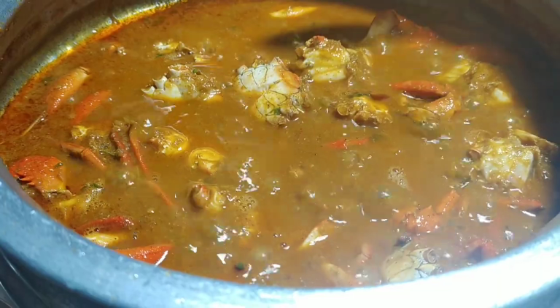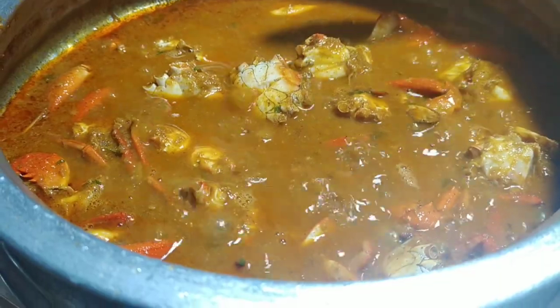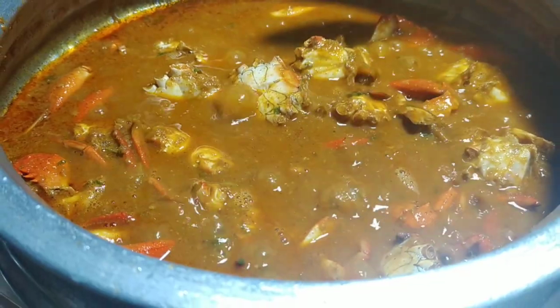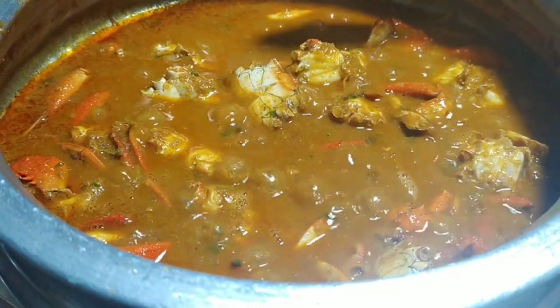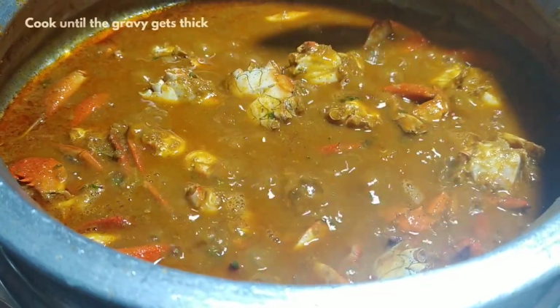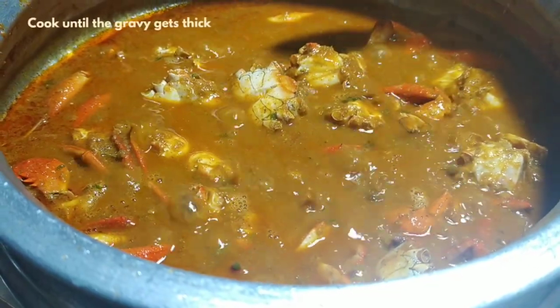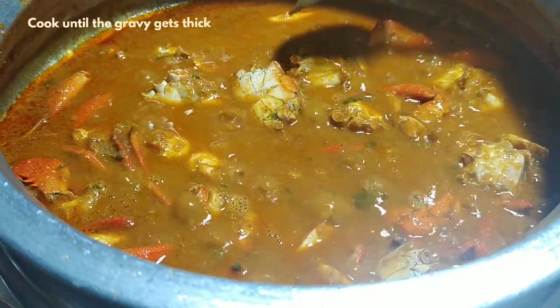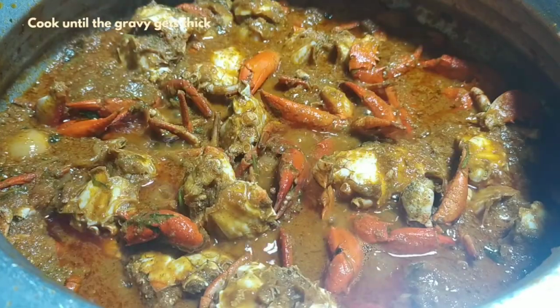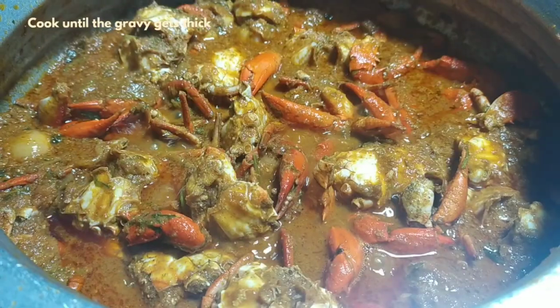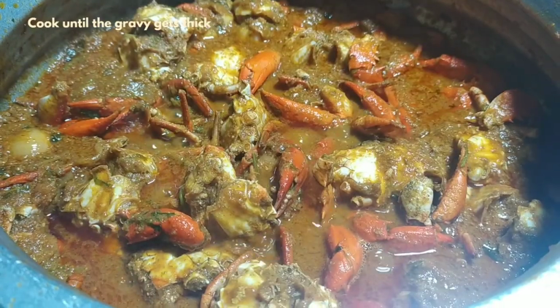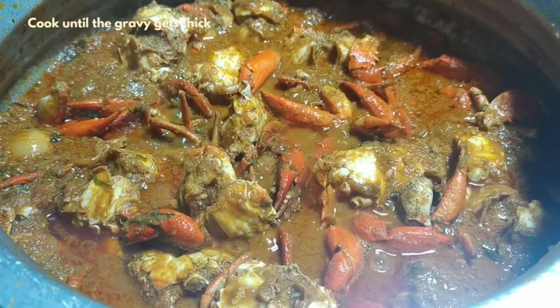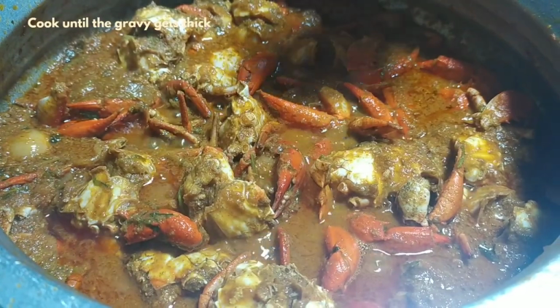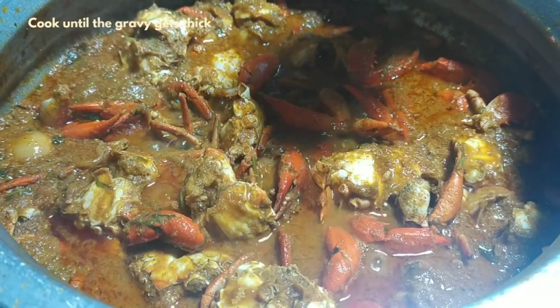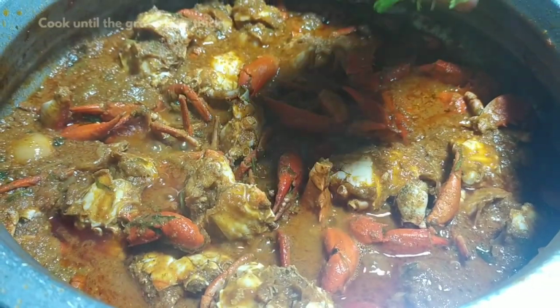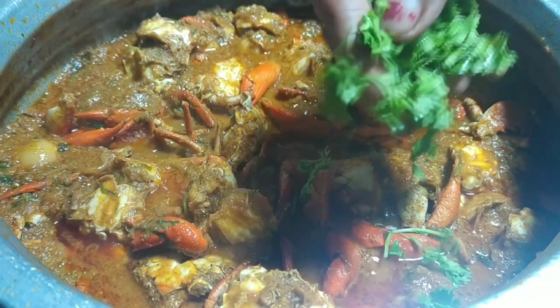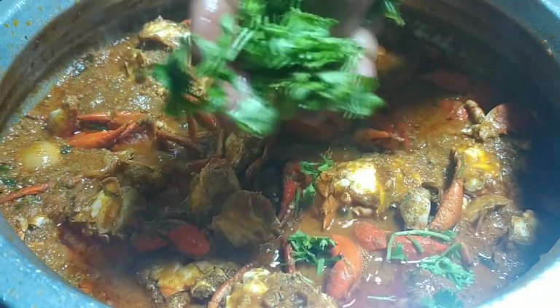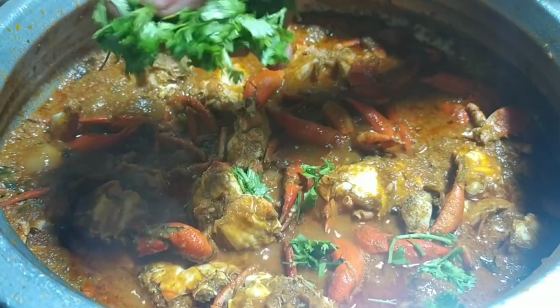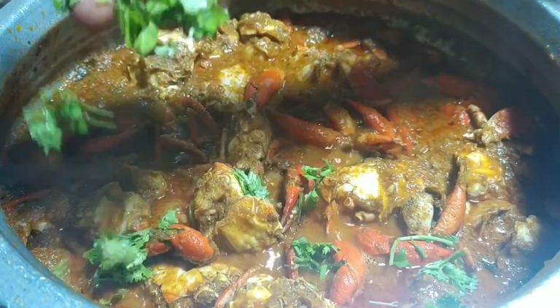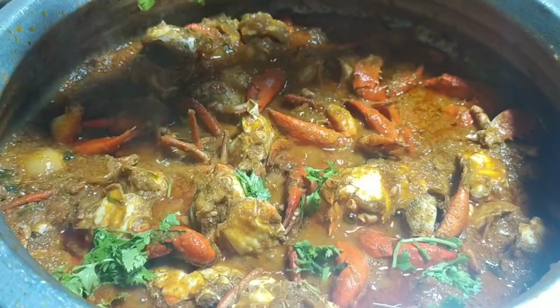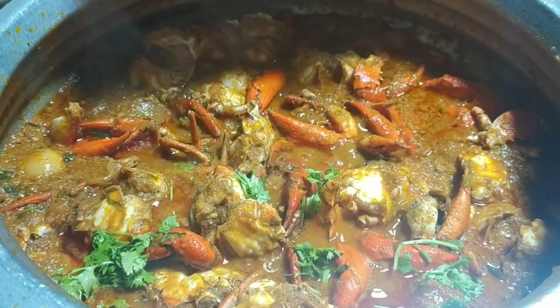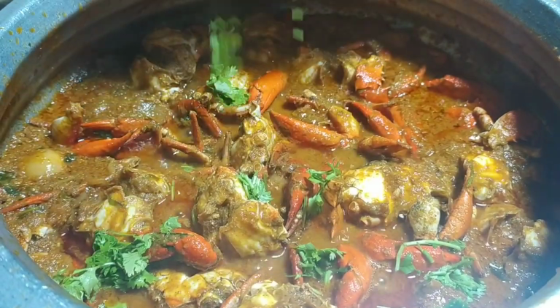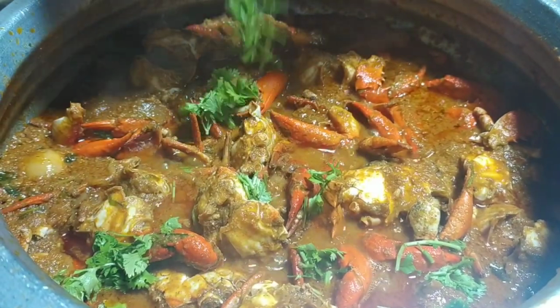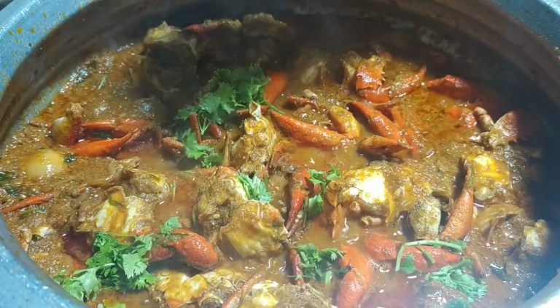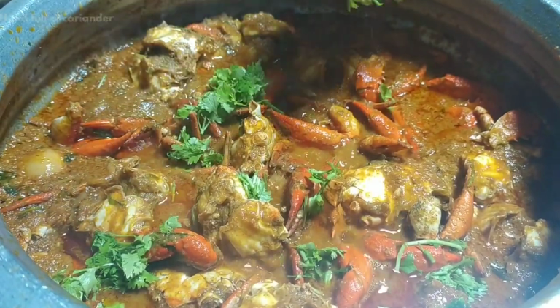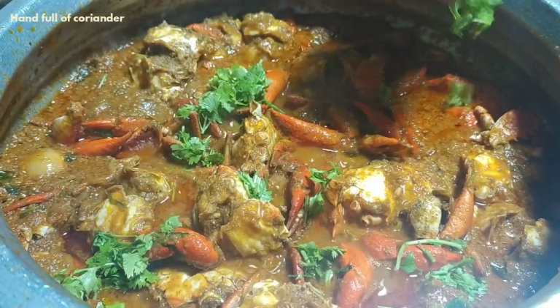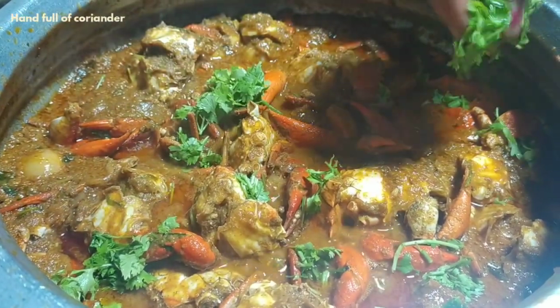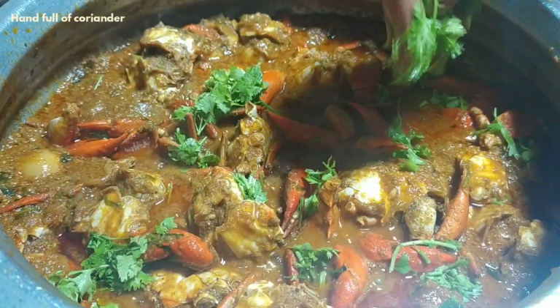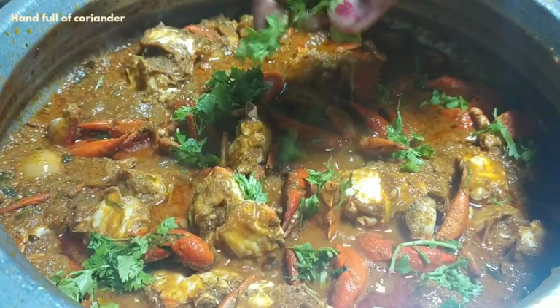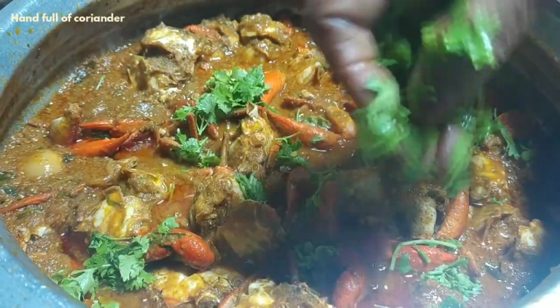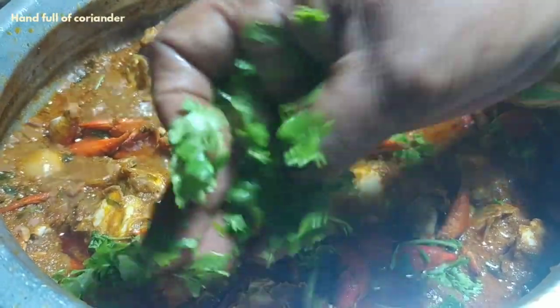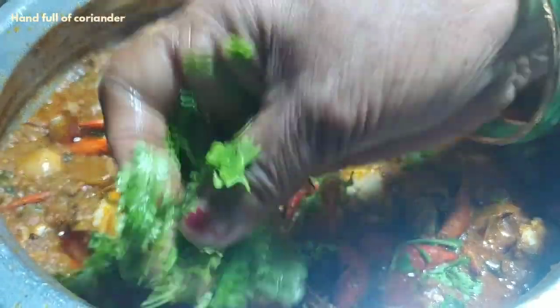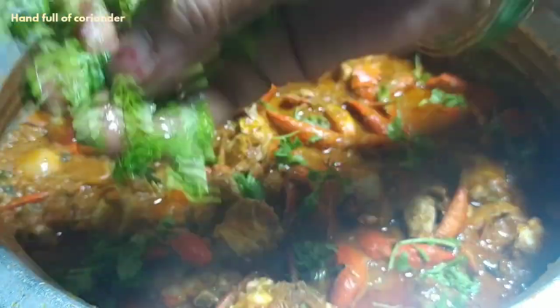I'm going to add a little bit more and a handful of coriander and garlic.